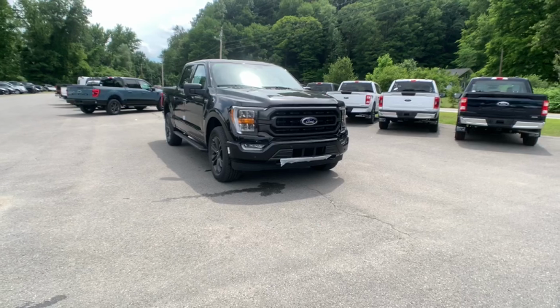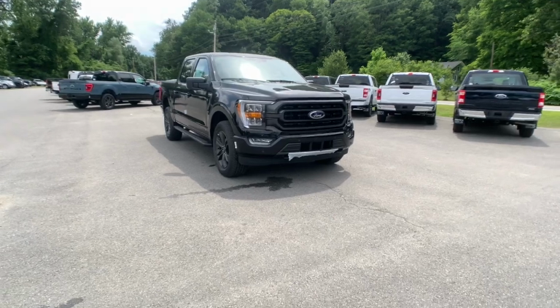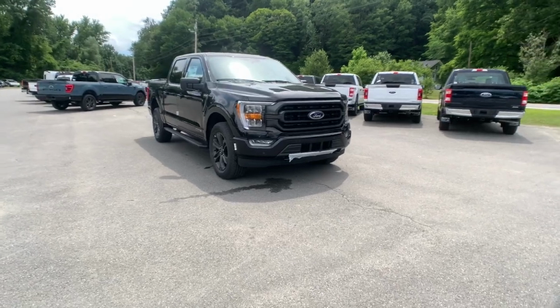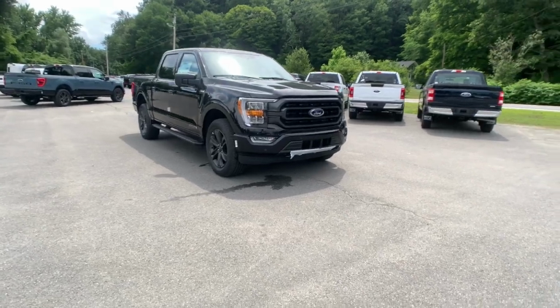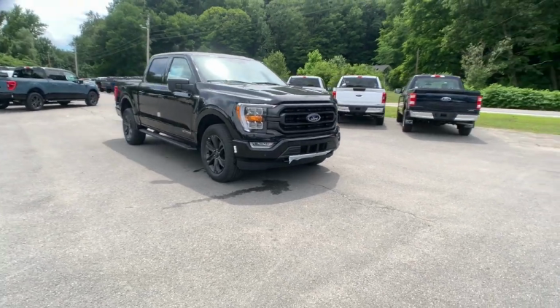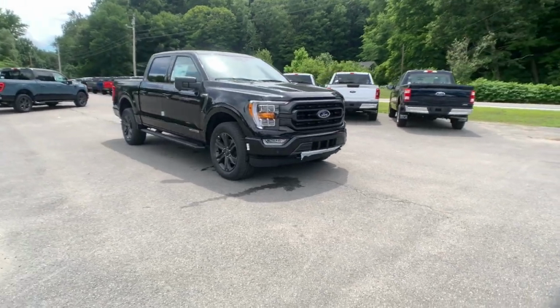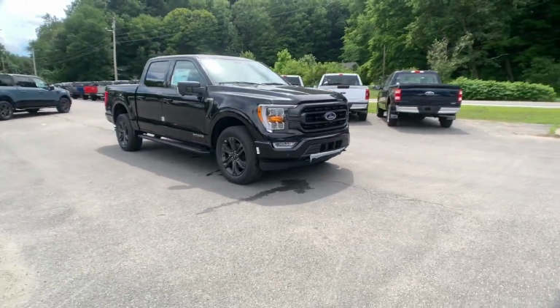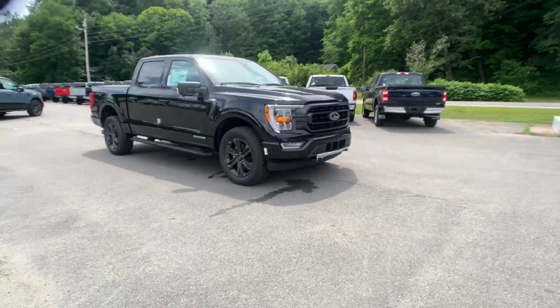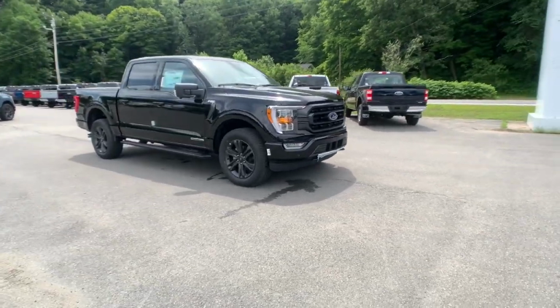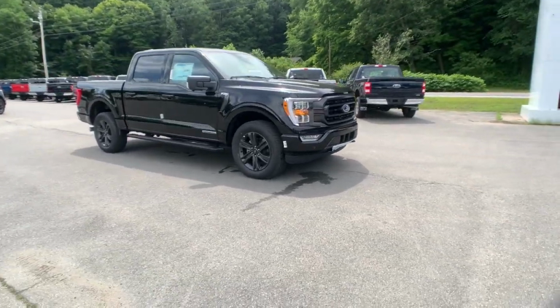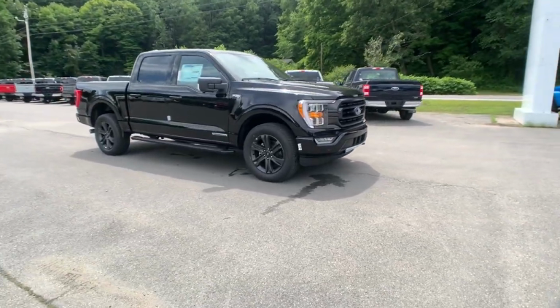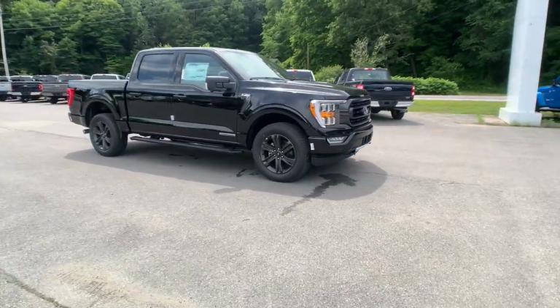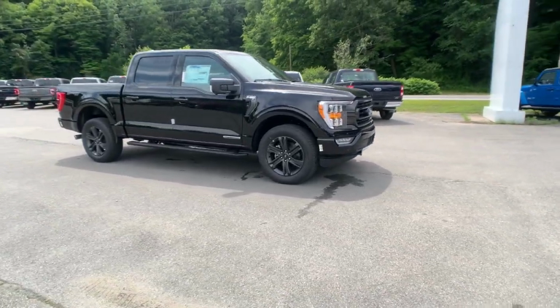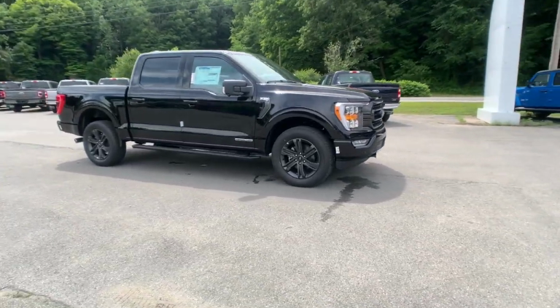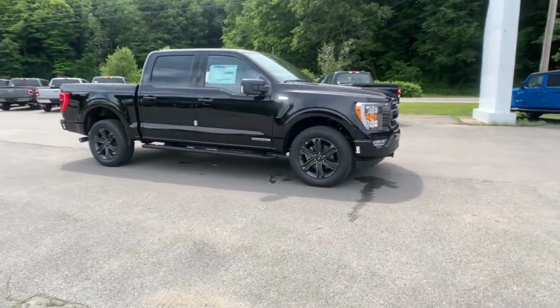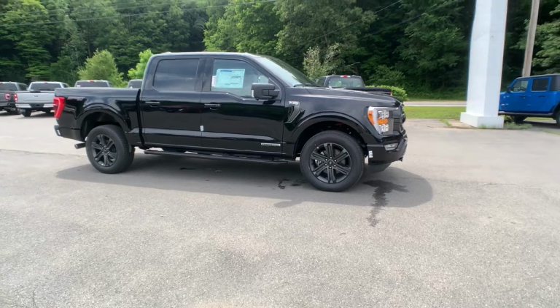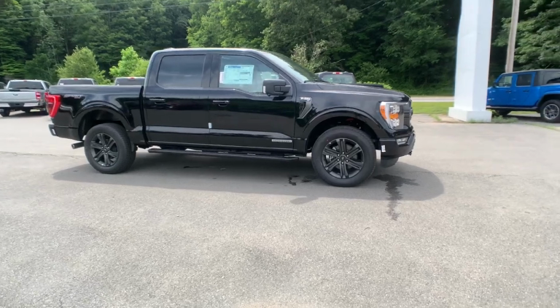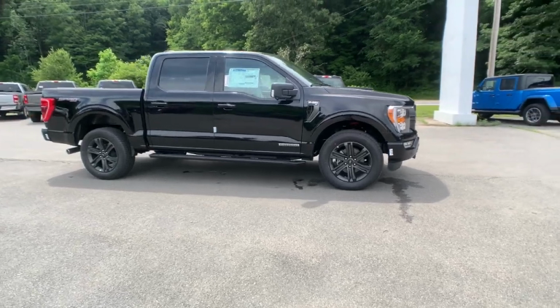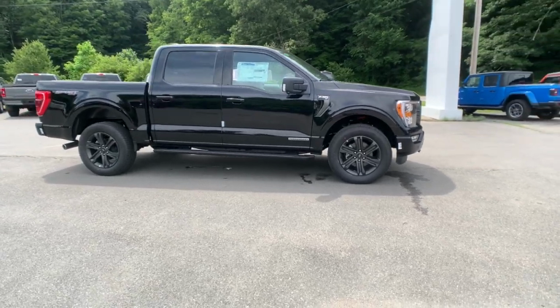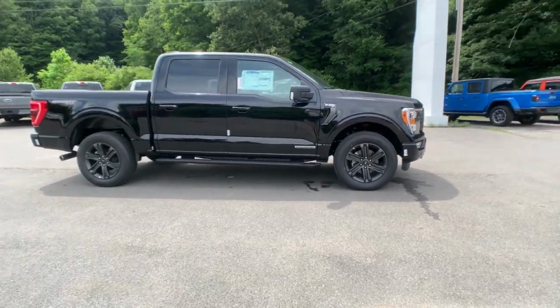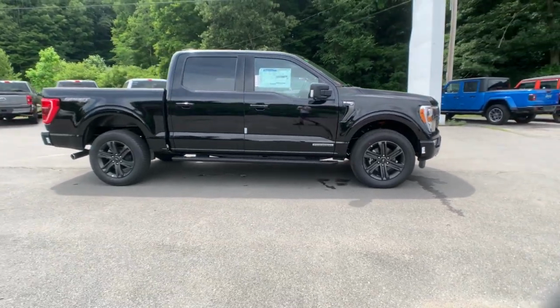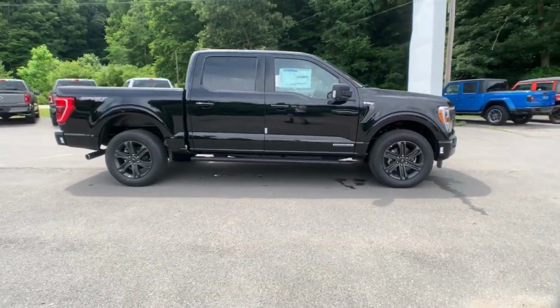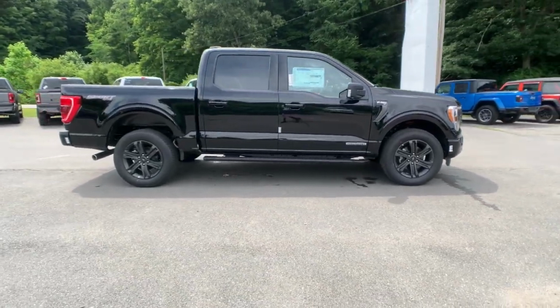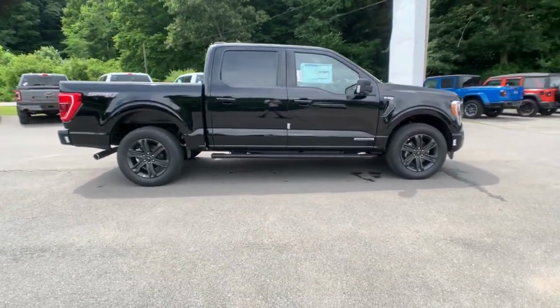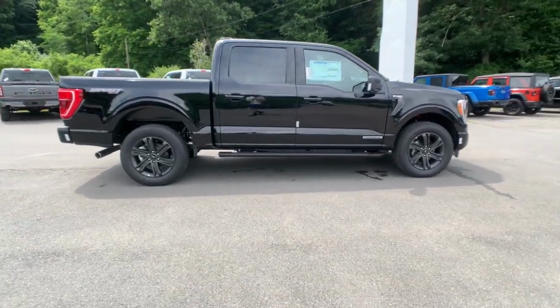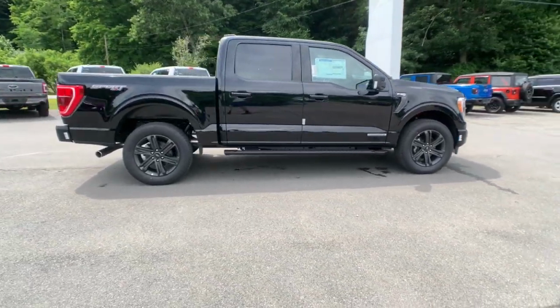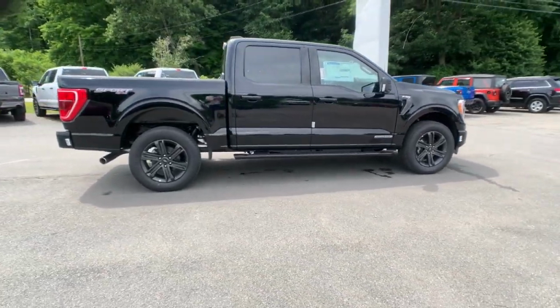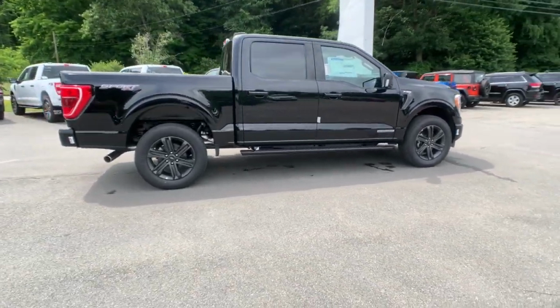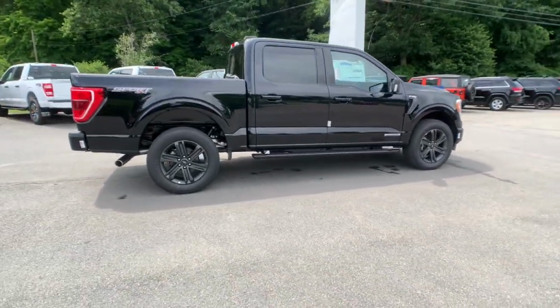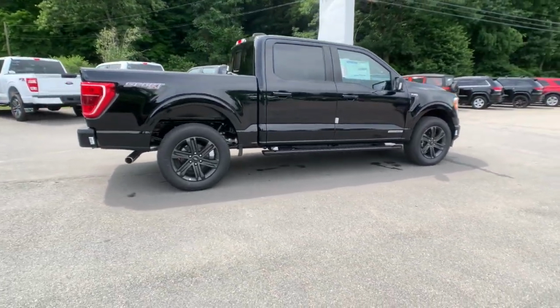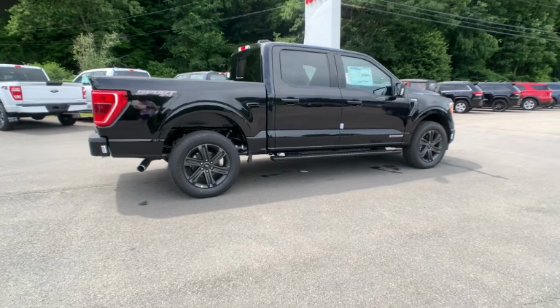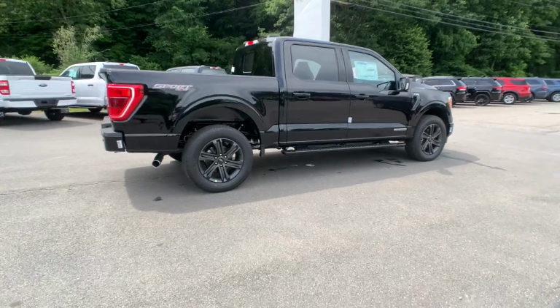Introducing the 2023 Ford F-150. Enjoy a new level of ease and confidence whether at work or play when you're in this F-150.